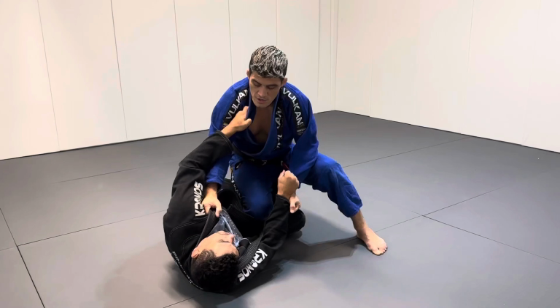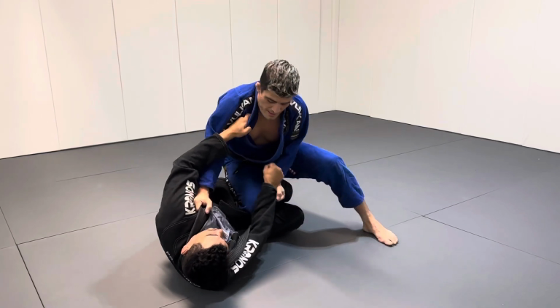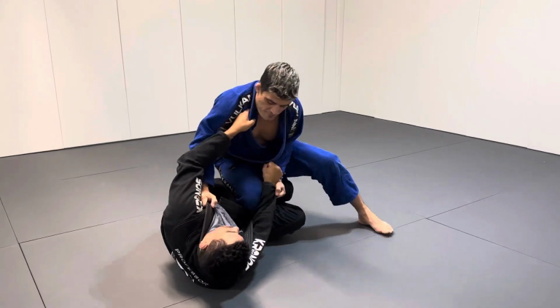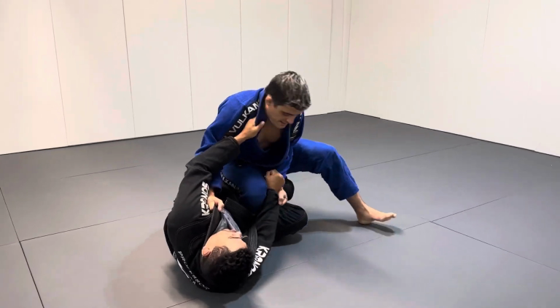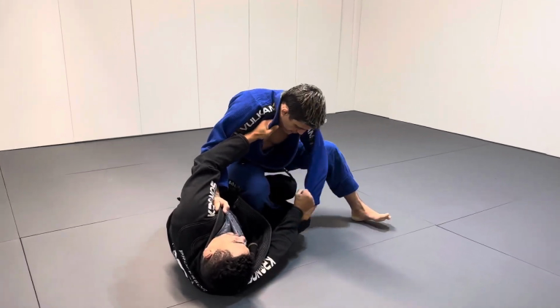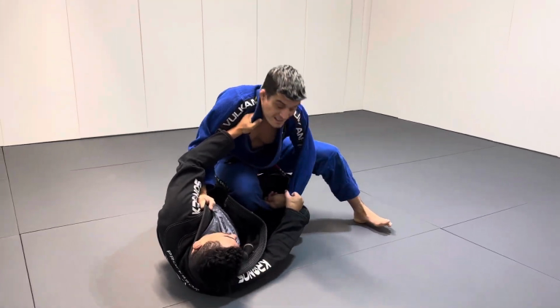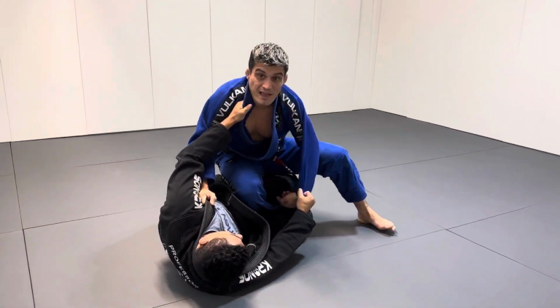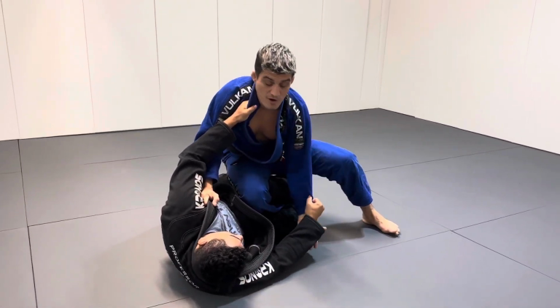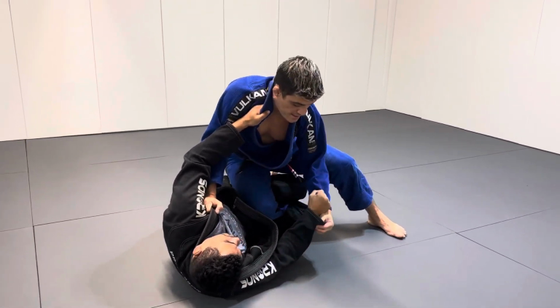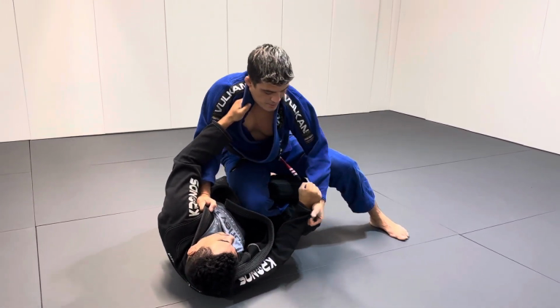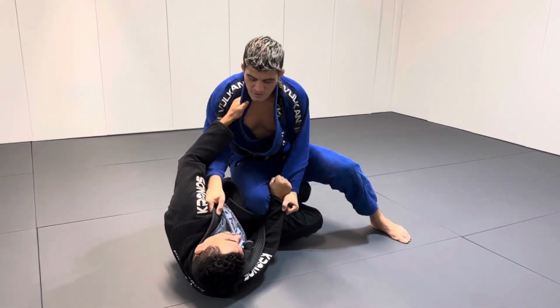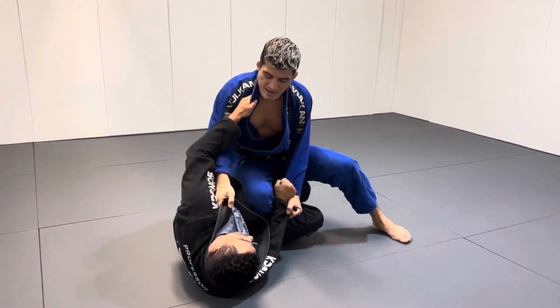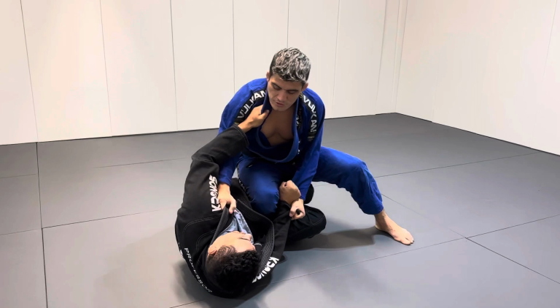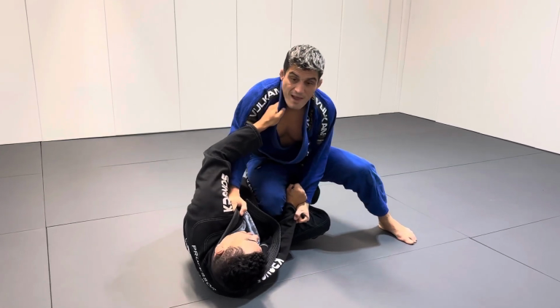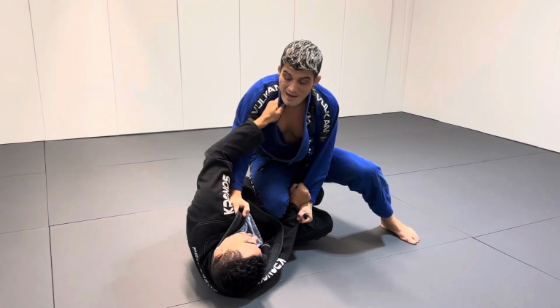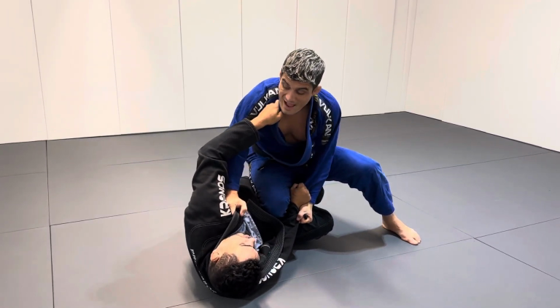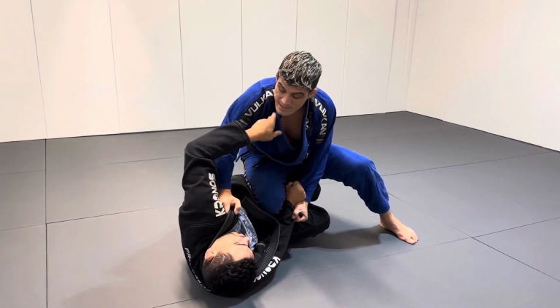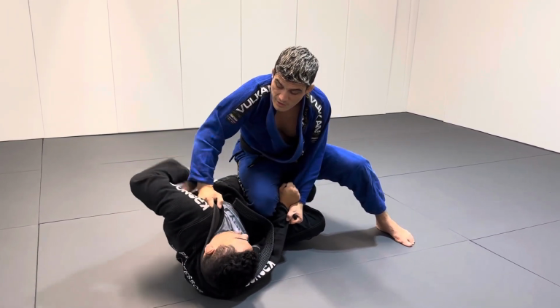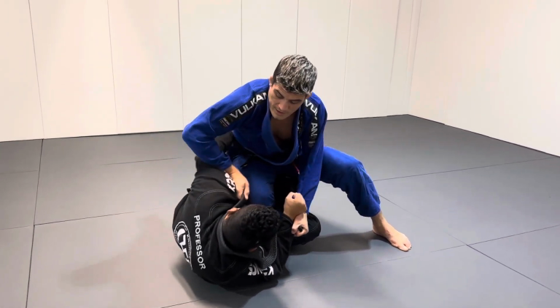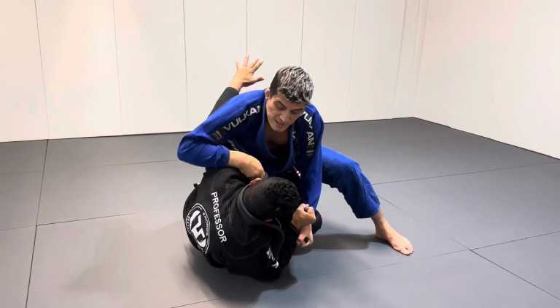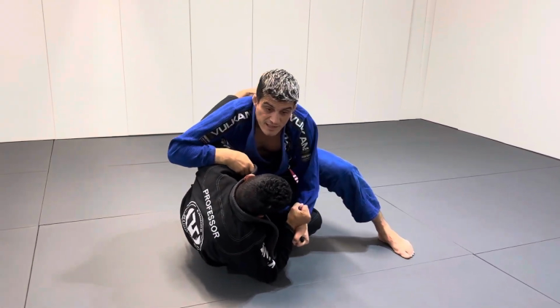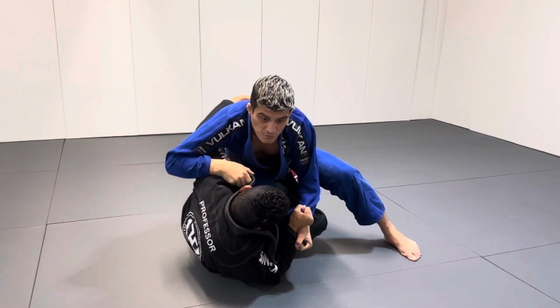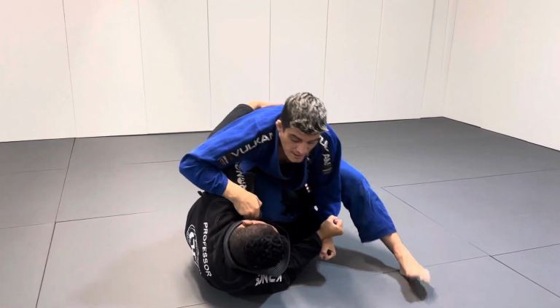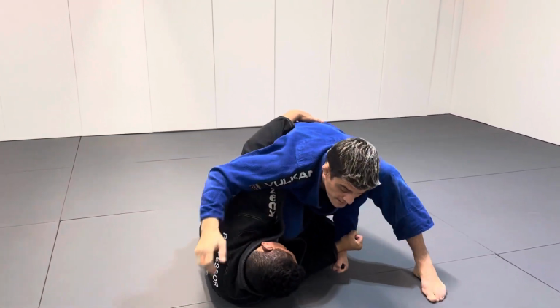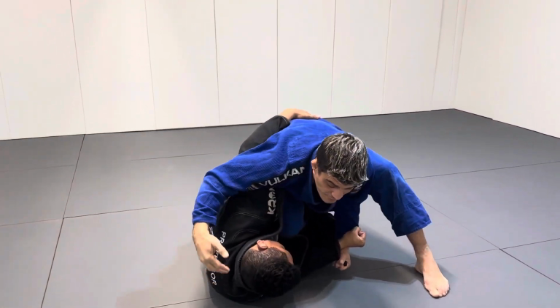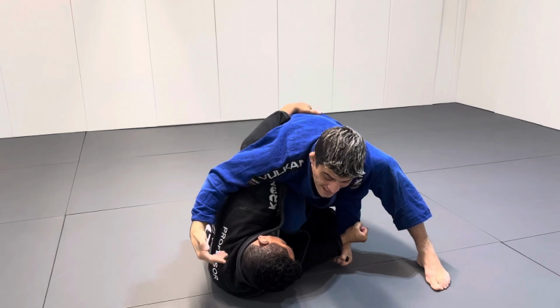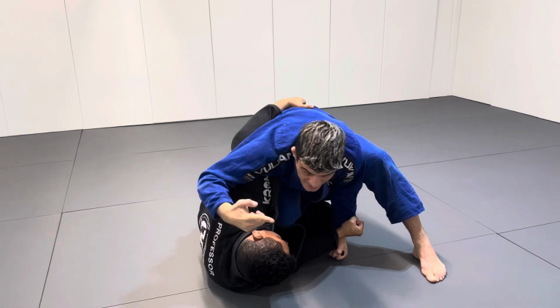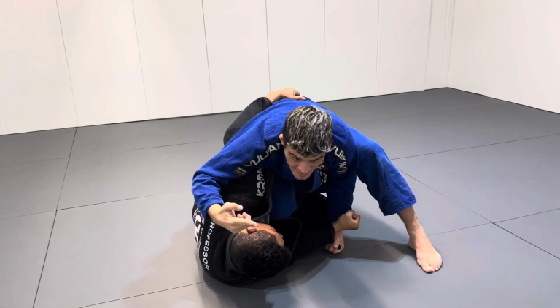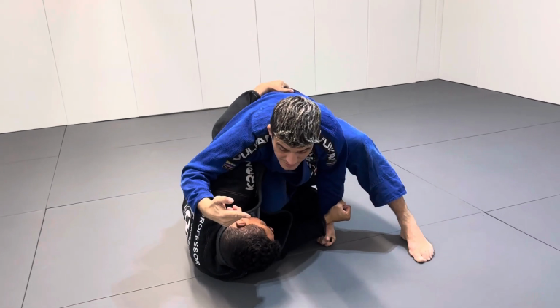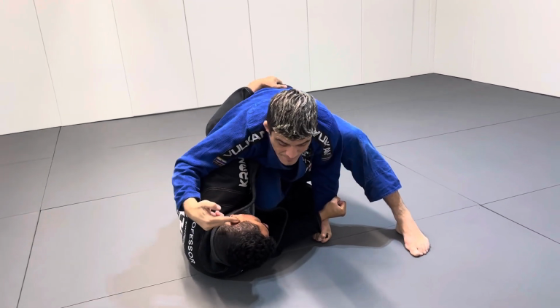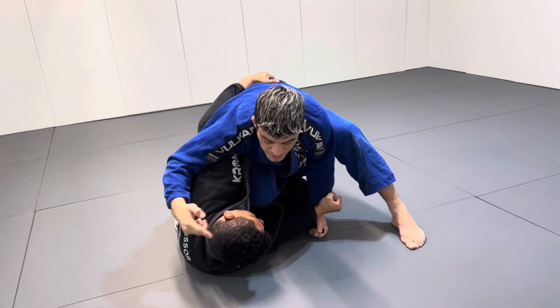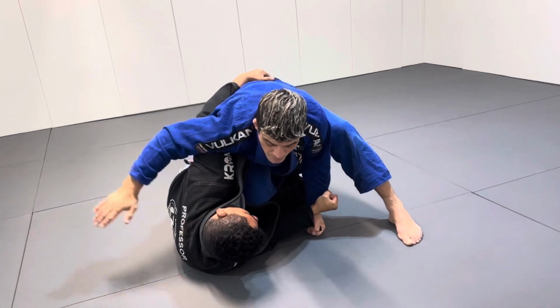When I'm here fighting and my foot's stuck in the half guard, I control the hand and I control the lapel. The underhook gets very dangerous for me because if I stay here, he's going to take my back and he's going to sweep me.